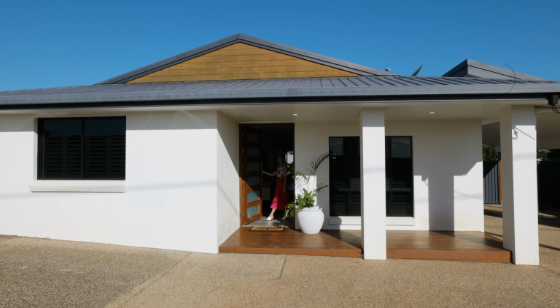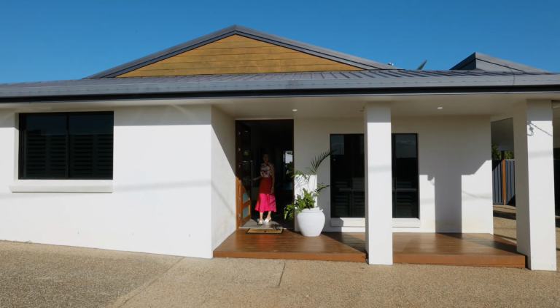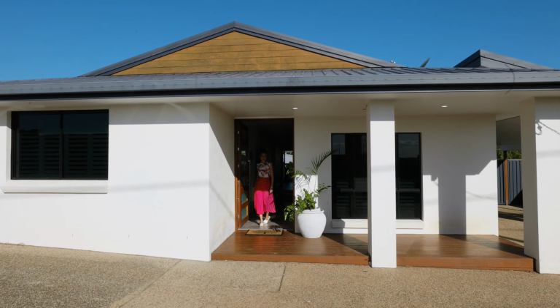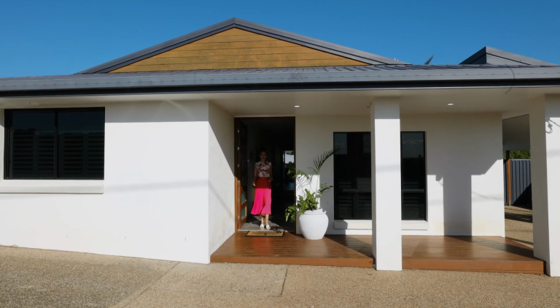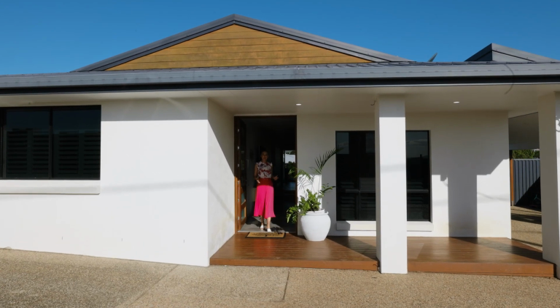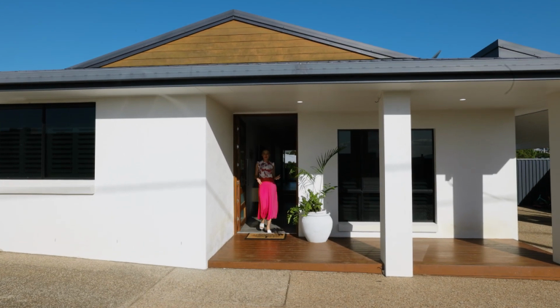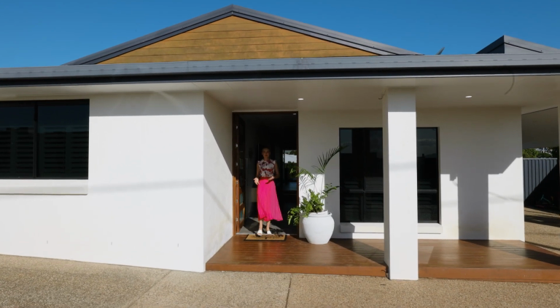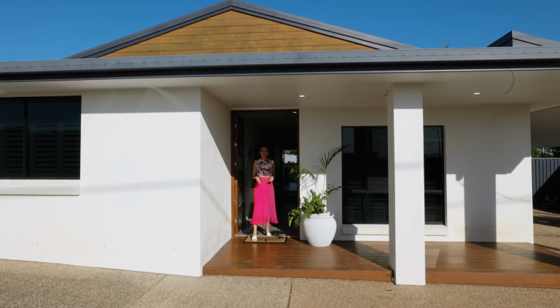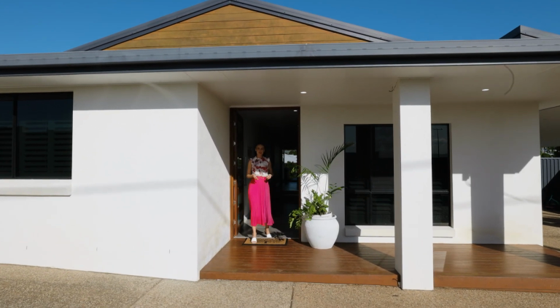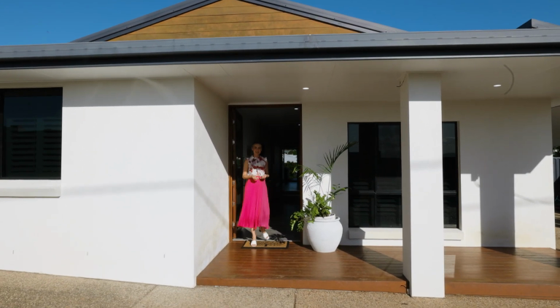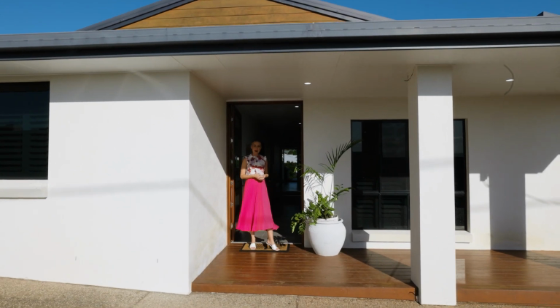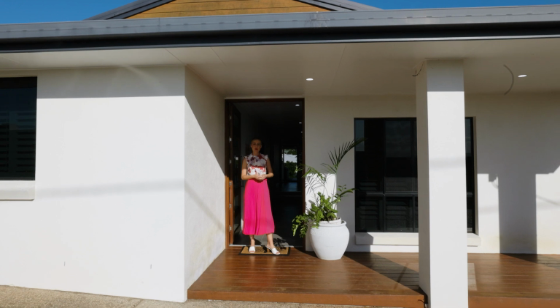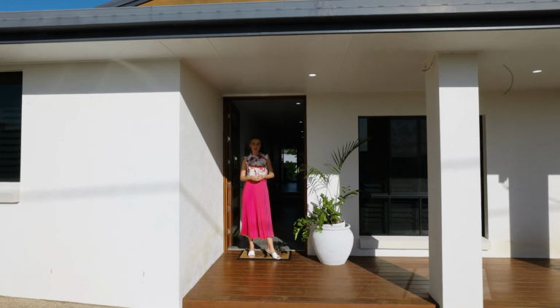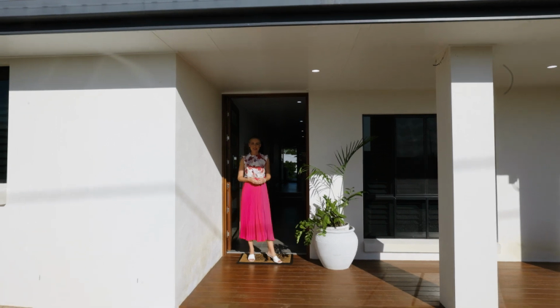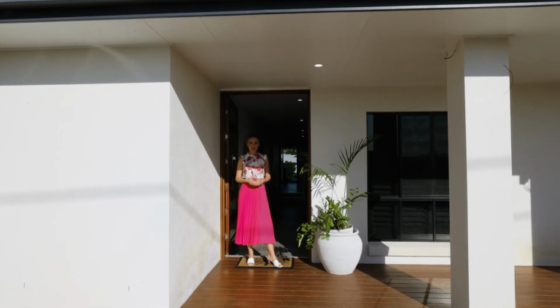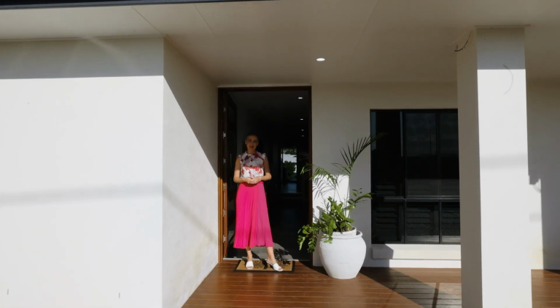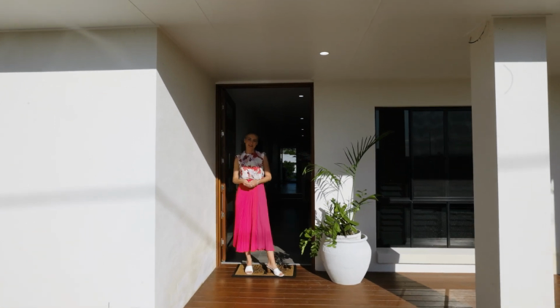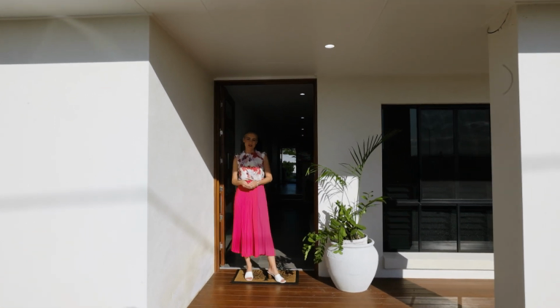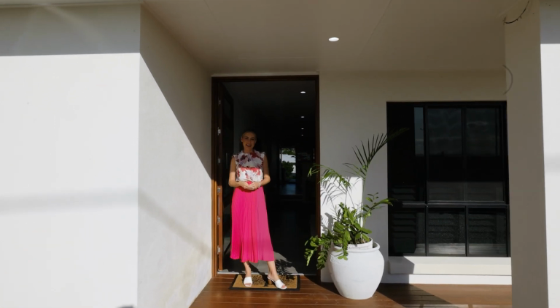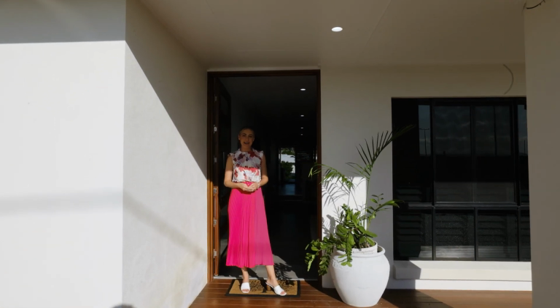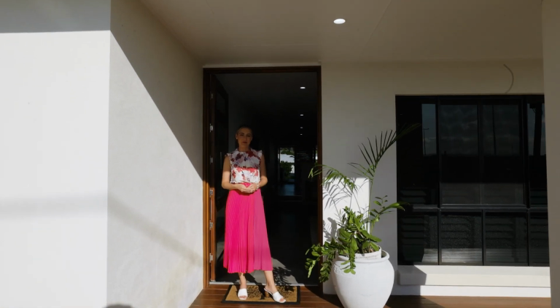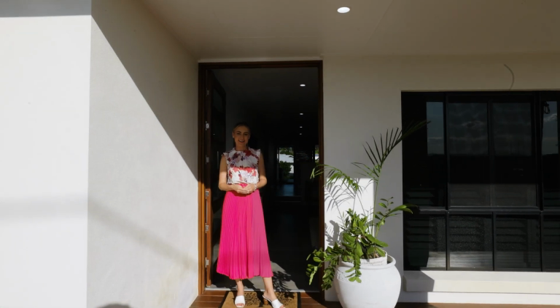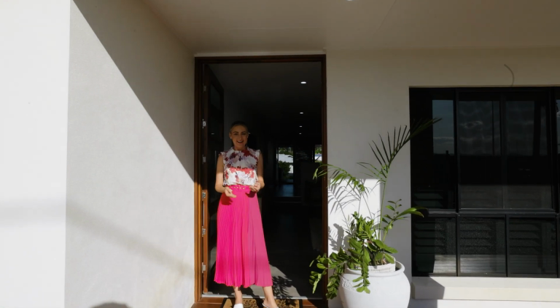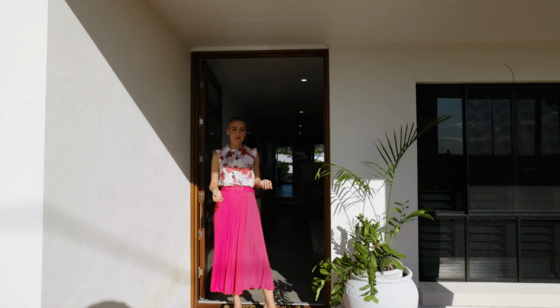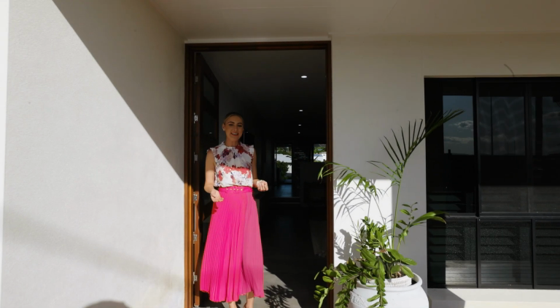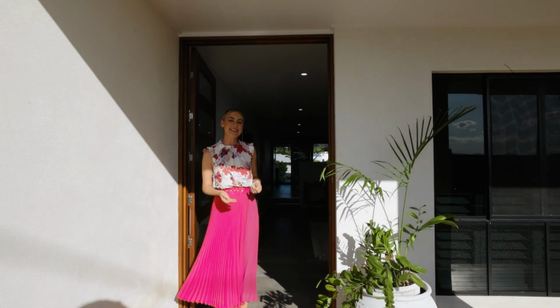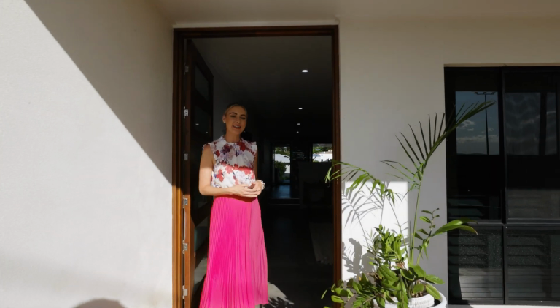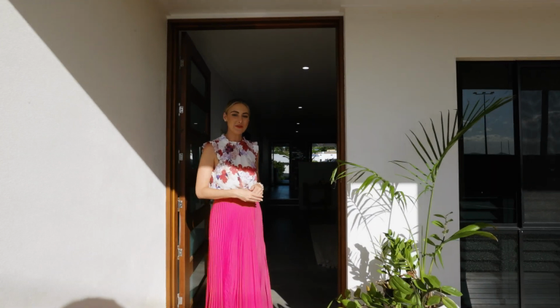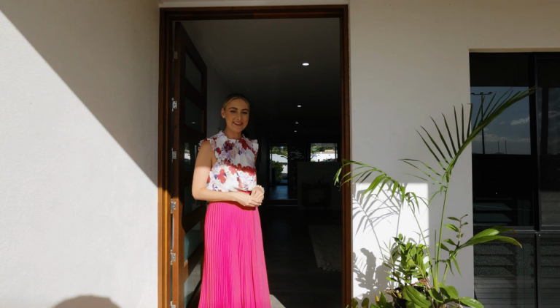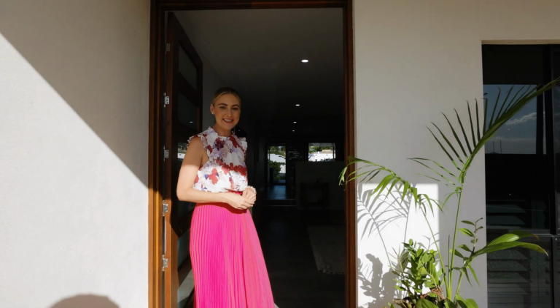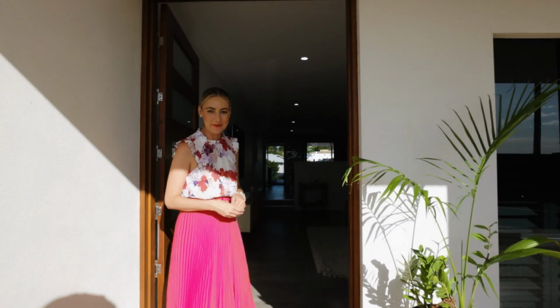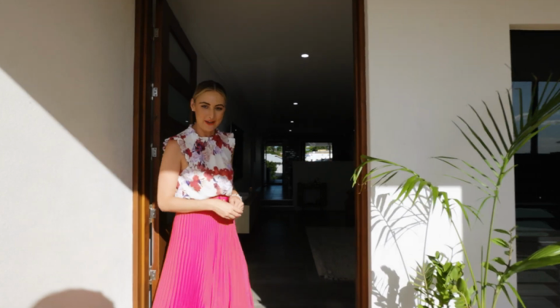Hi, I'm Anna McPherson from The Agency and welcome to 71 Hartley Street in Emu Park. Come on in and take a look around this stunning property.